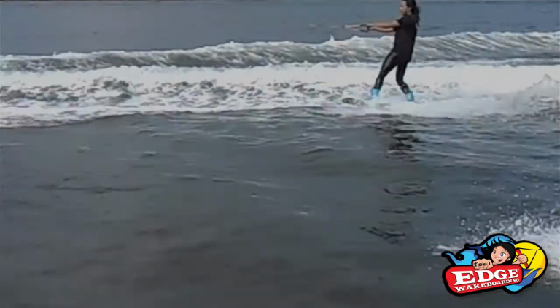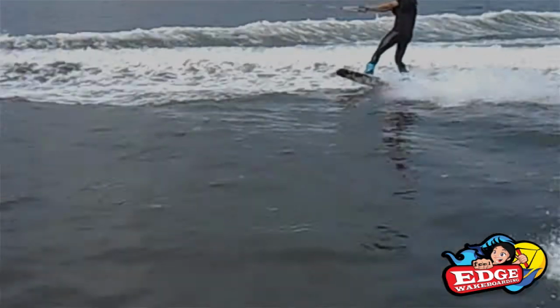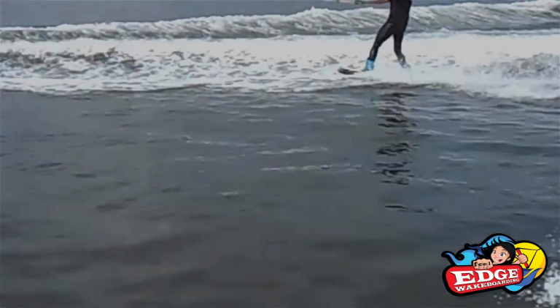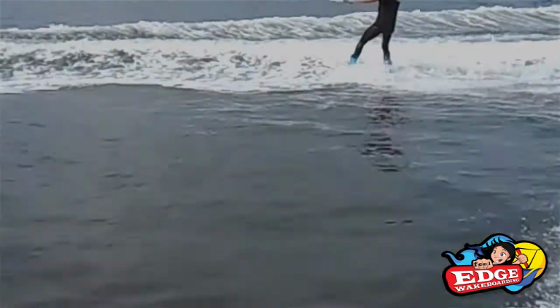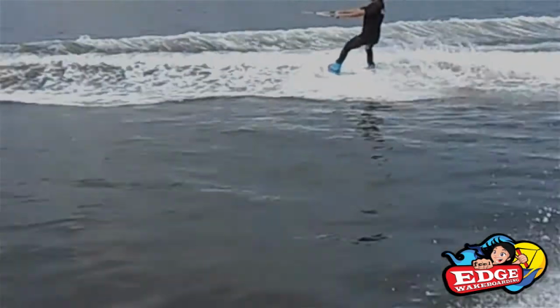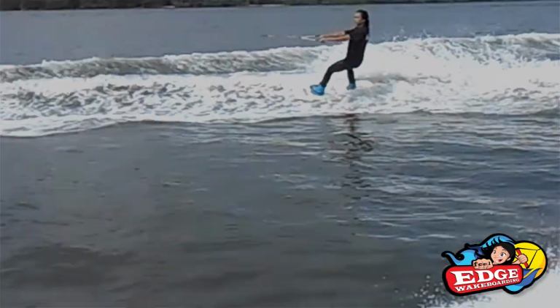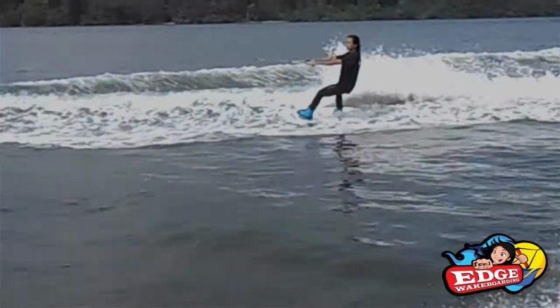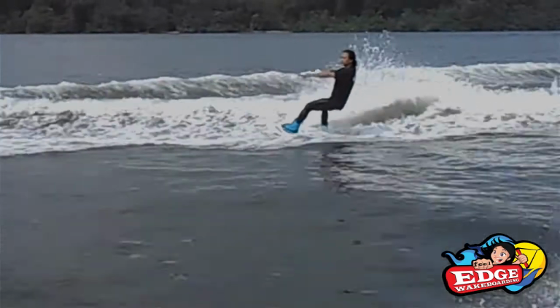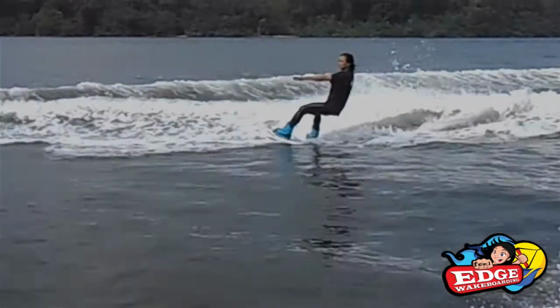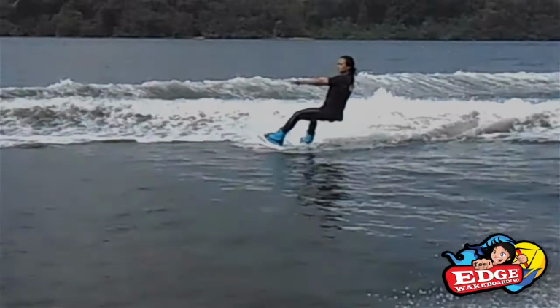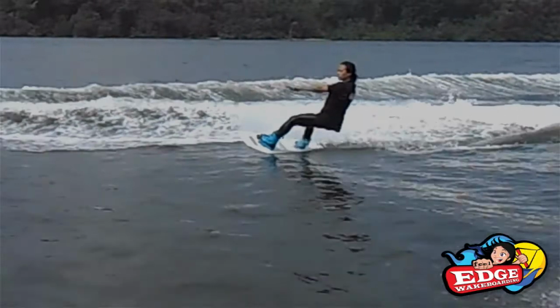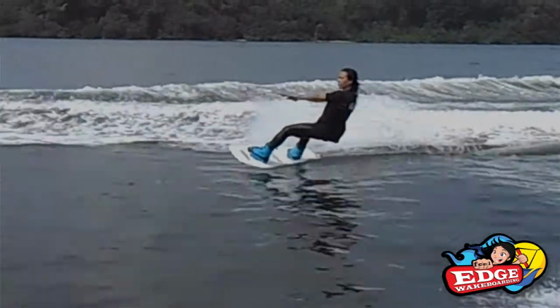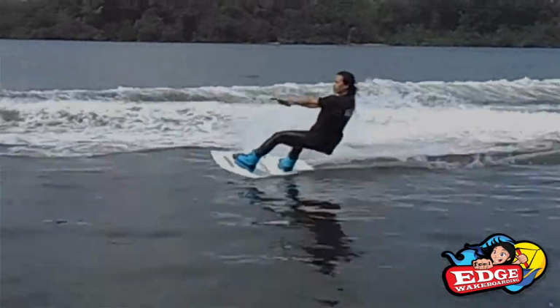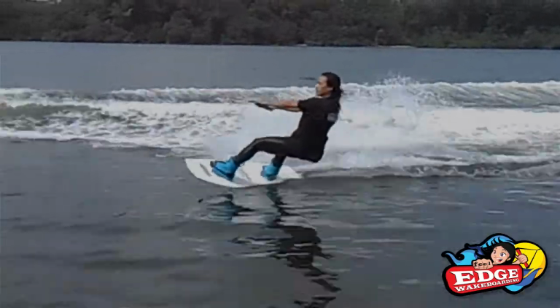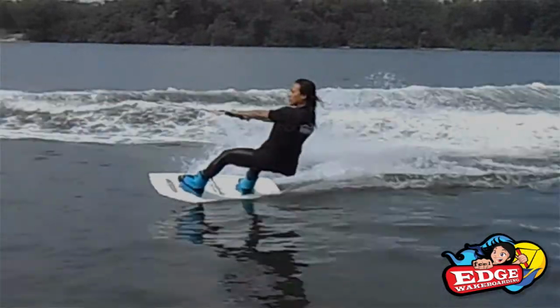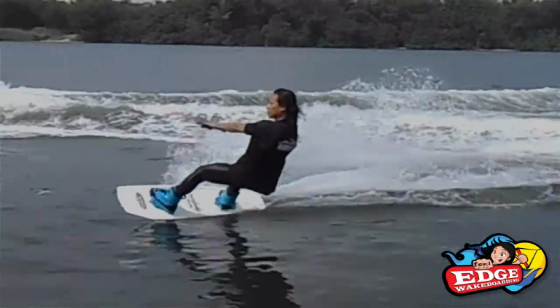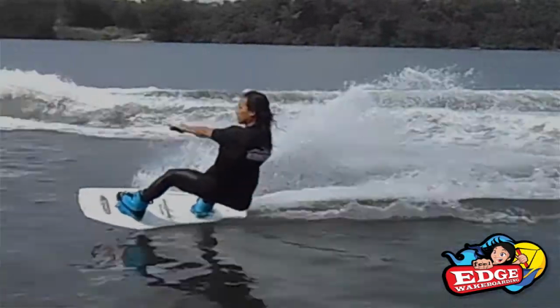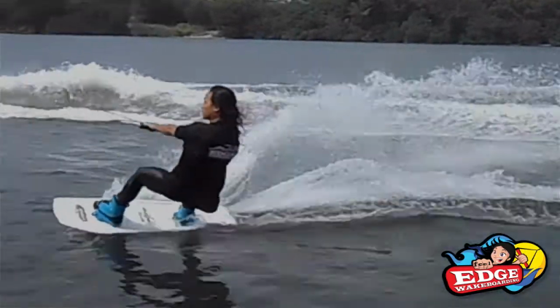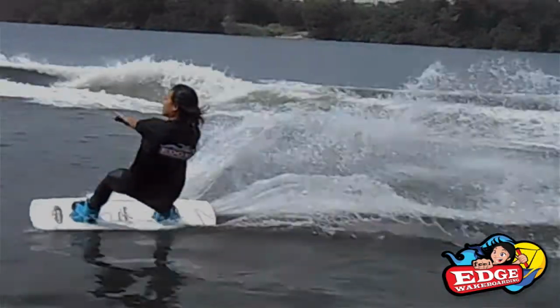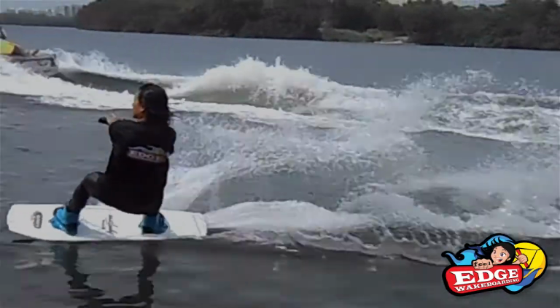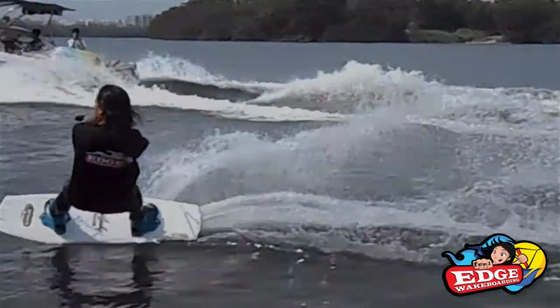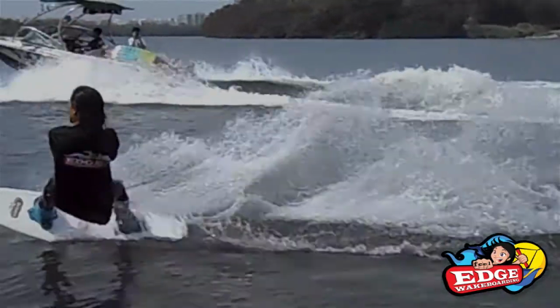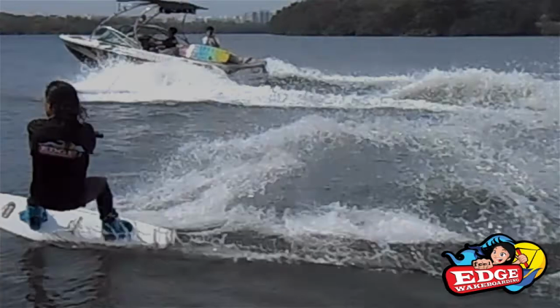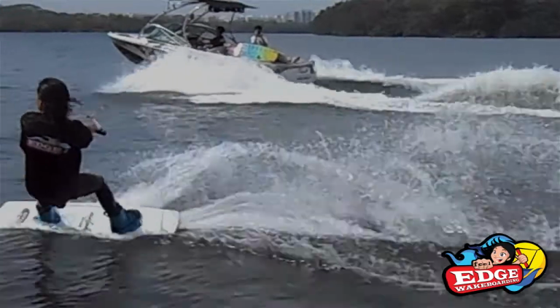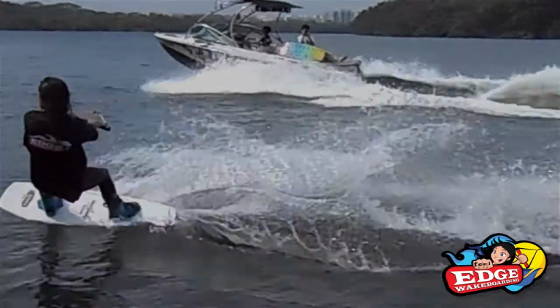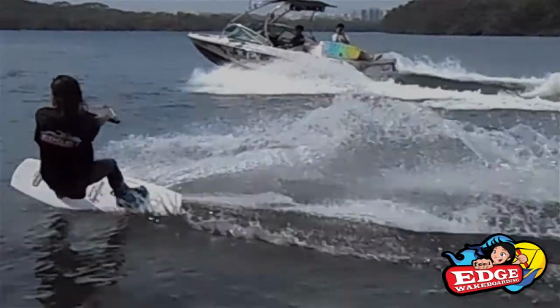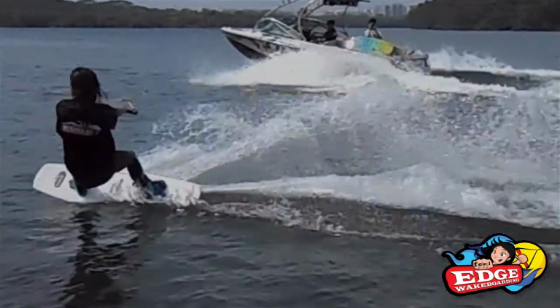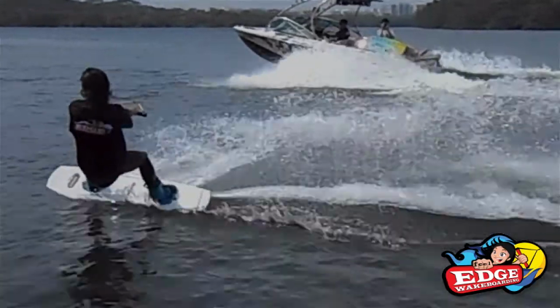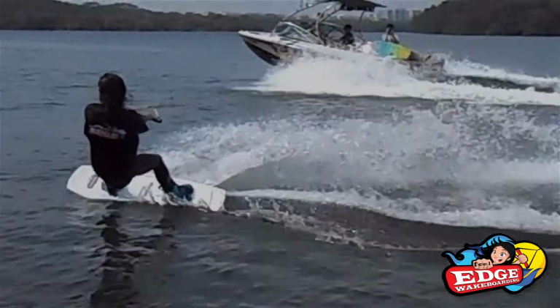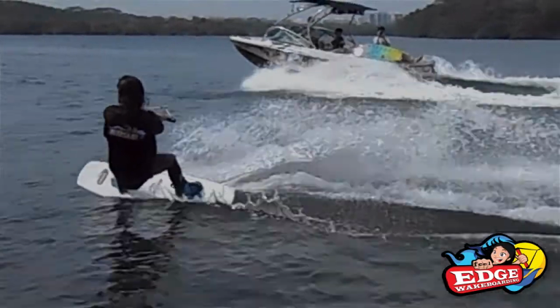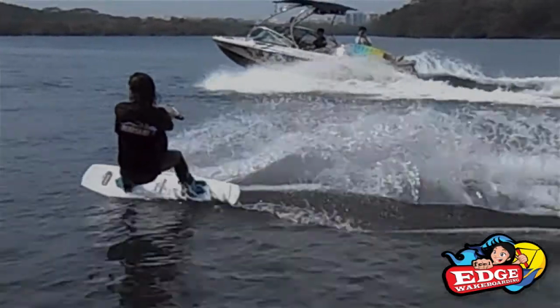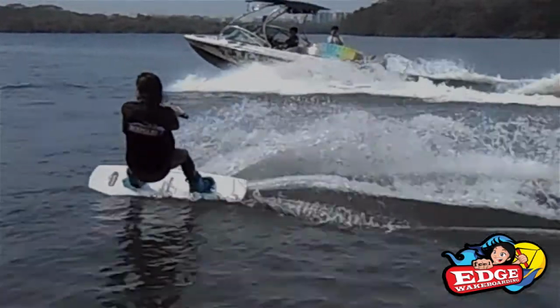To edge heel side, look in the direction you're going and put pressure on your front heel while bending your knees 90 degrees and leaning back. Make sure your arms are relaxed.